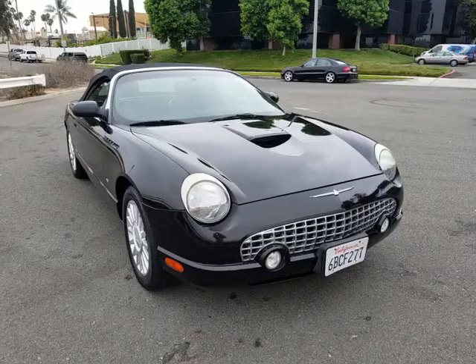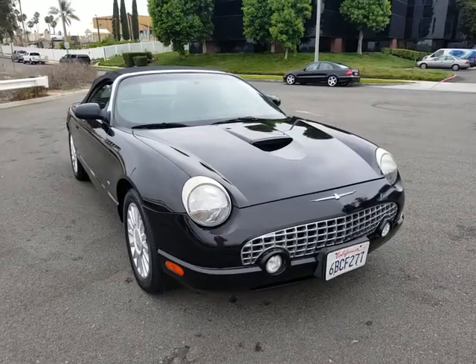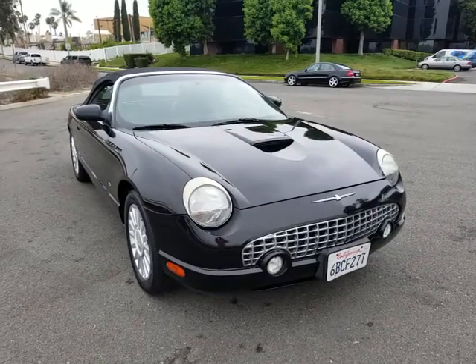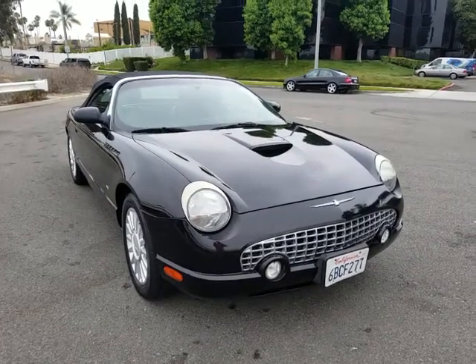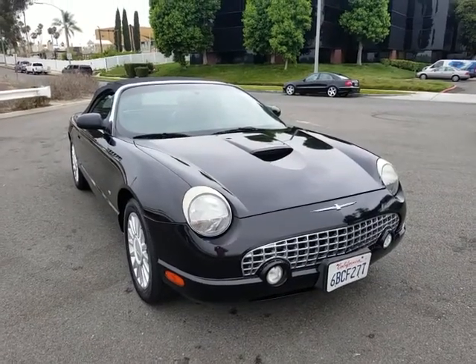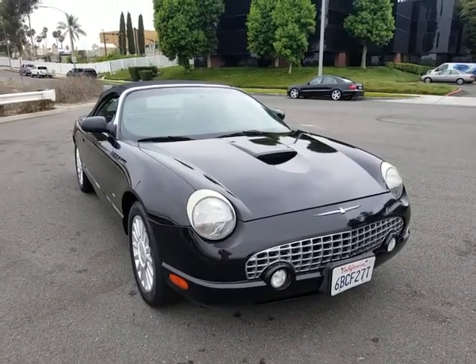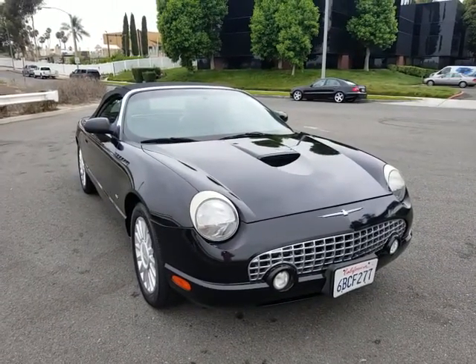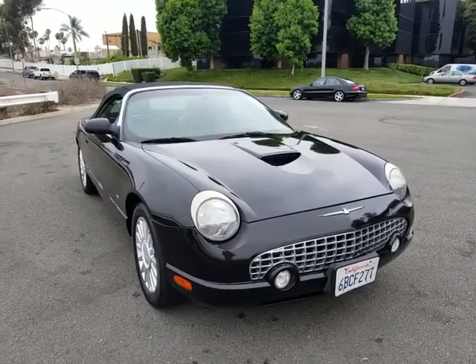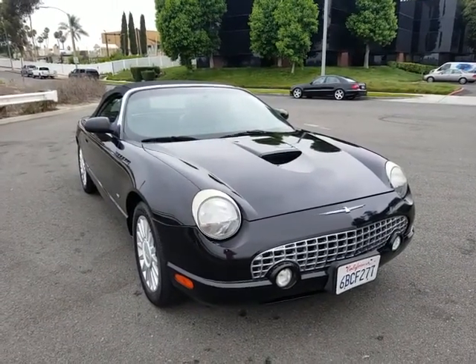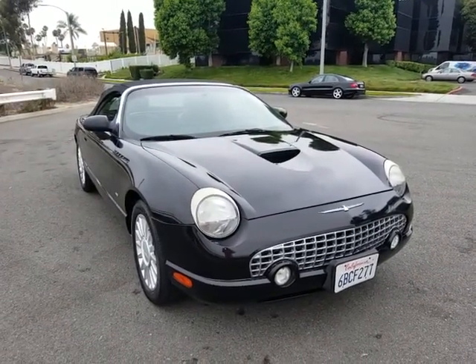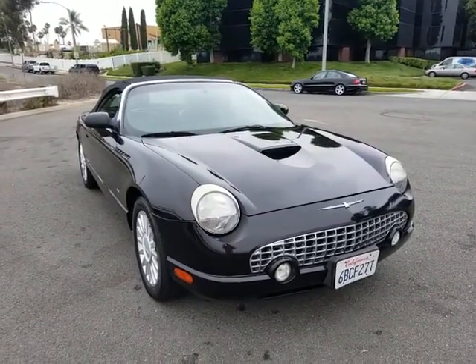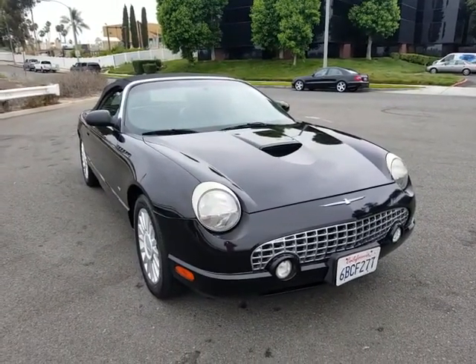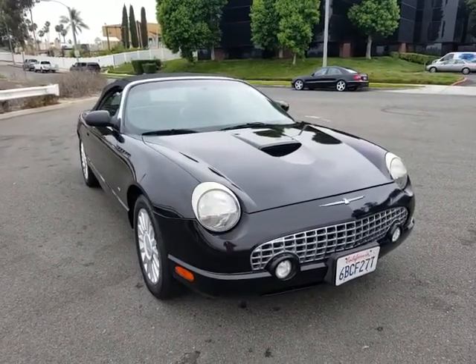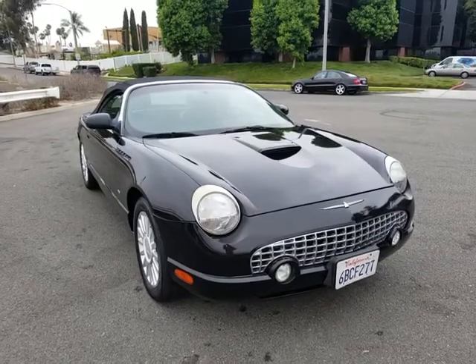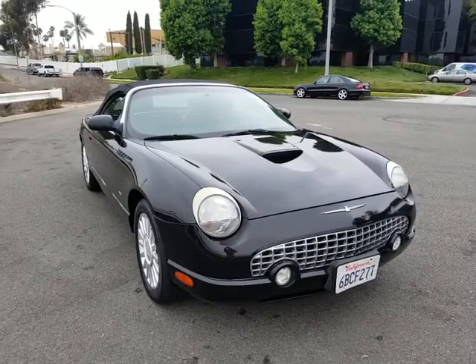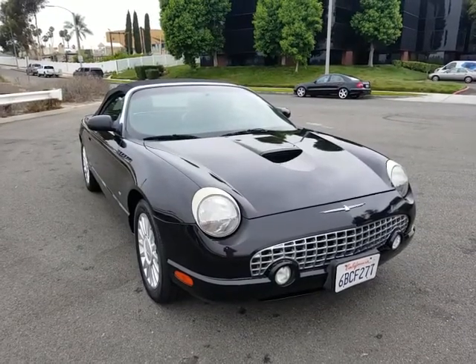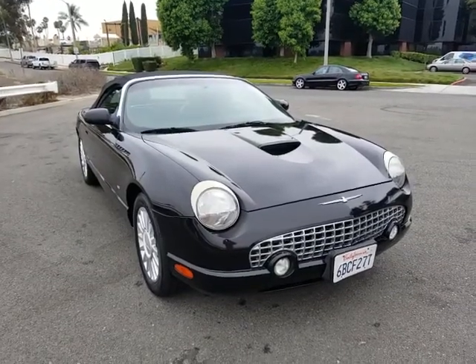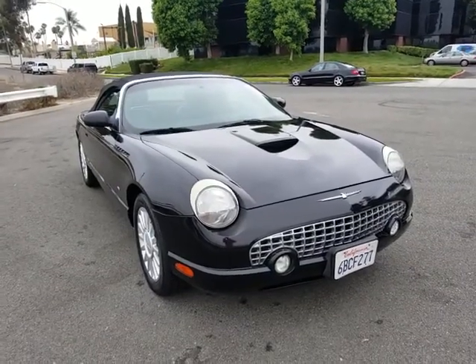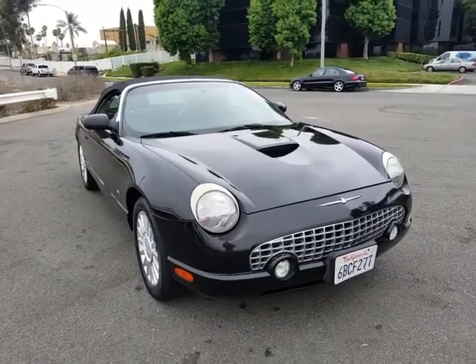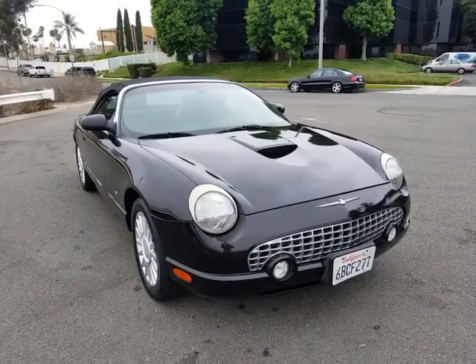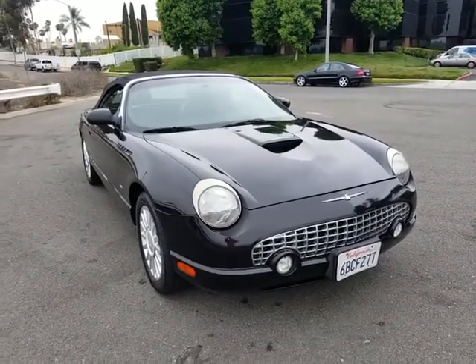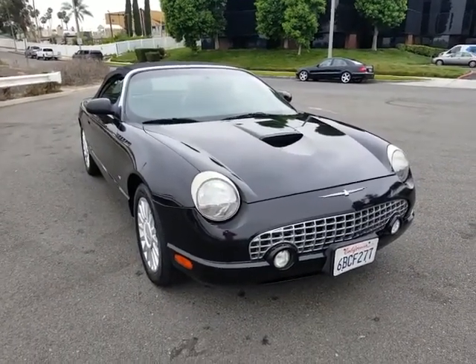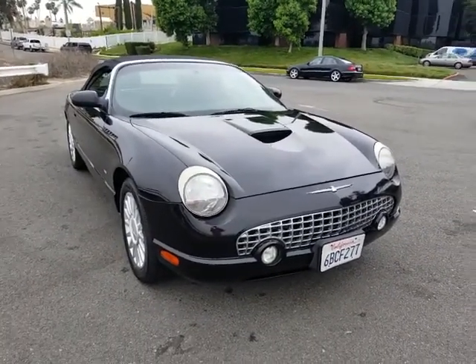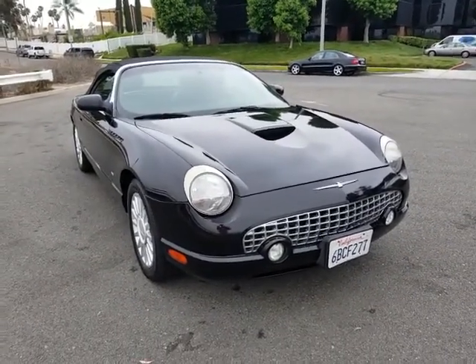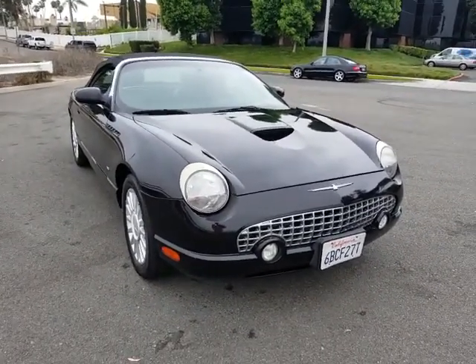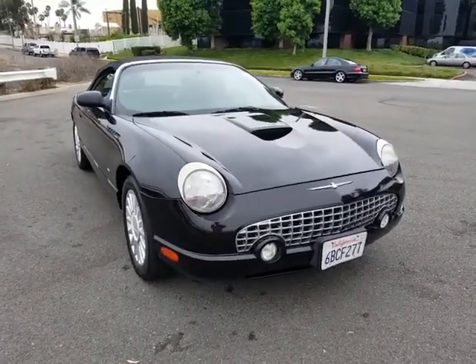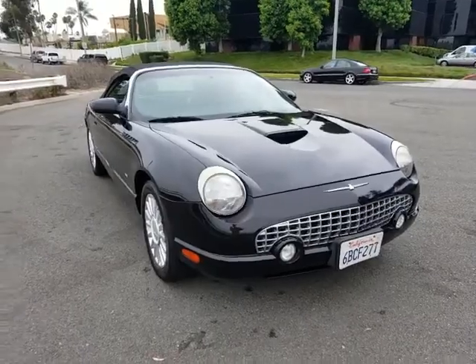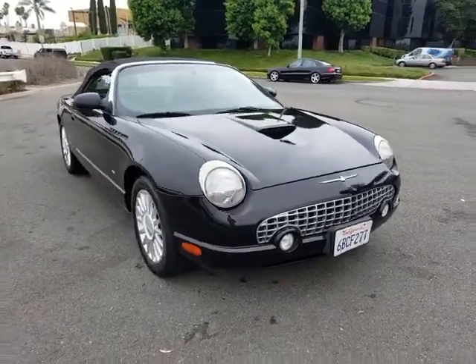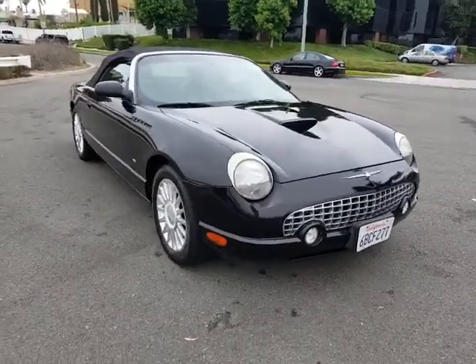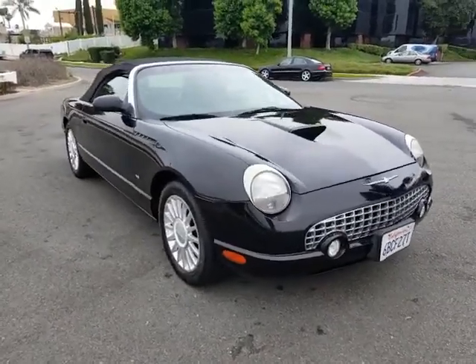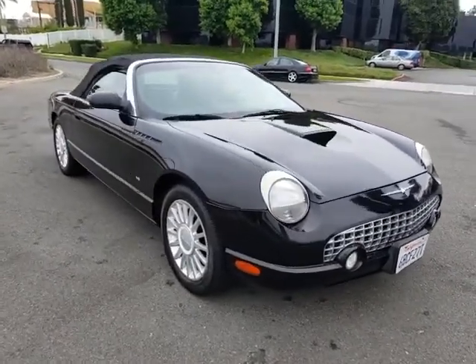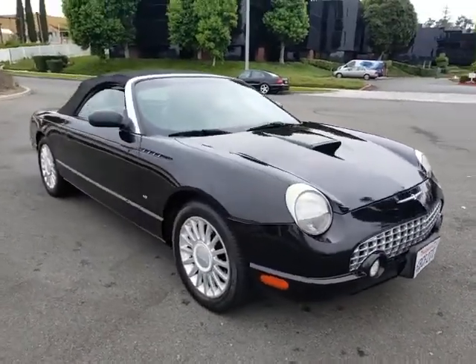Hi, this is Pete from FMI Enterprises. I'm an auto dealer here in Southern California. Today I have for you a beautiful looking 2004 Ford Thunderbird with 191,000 original miles.